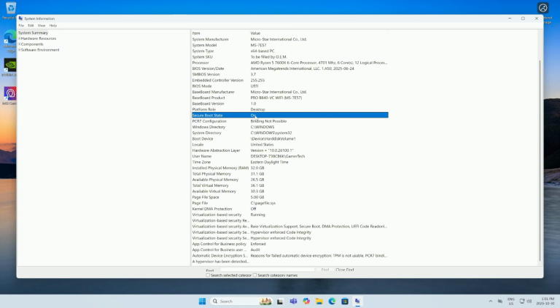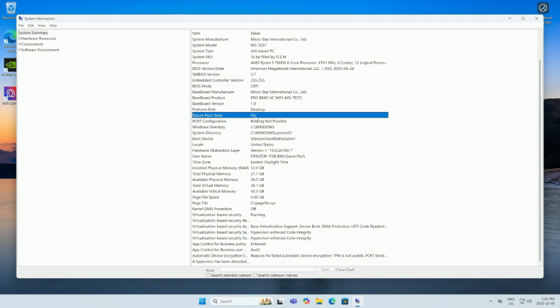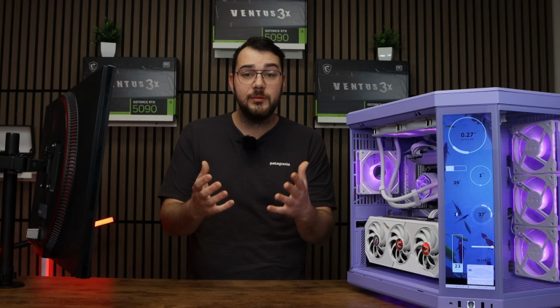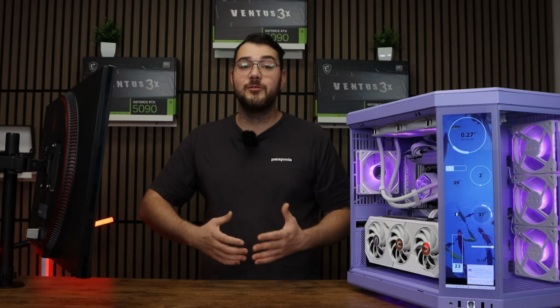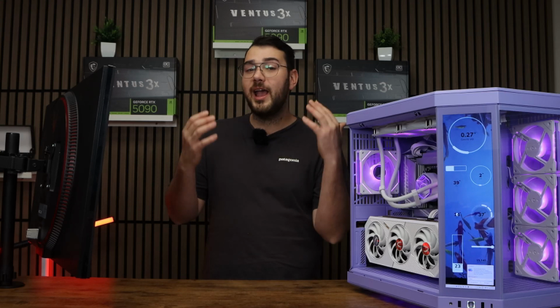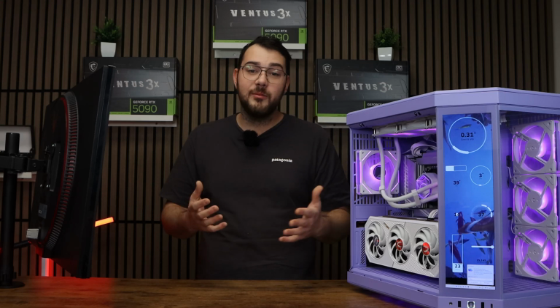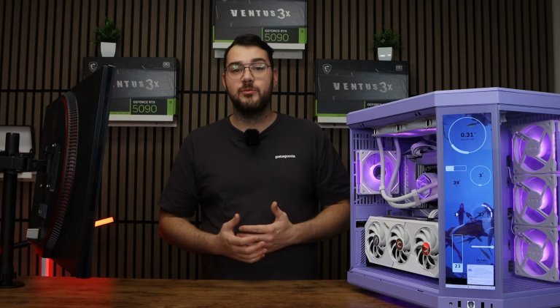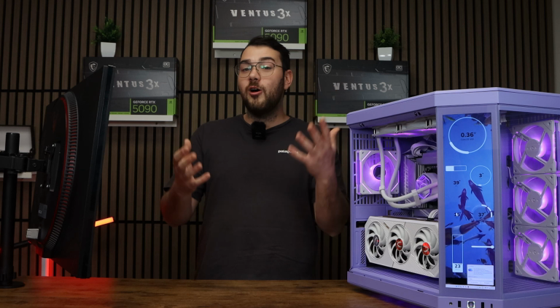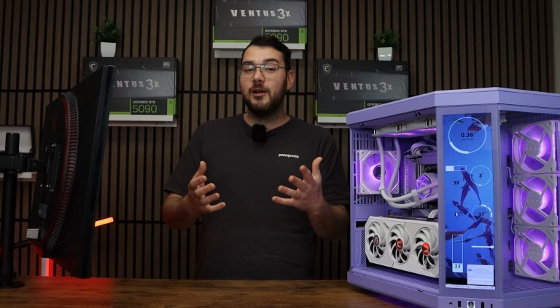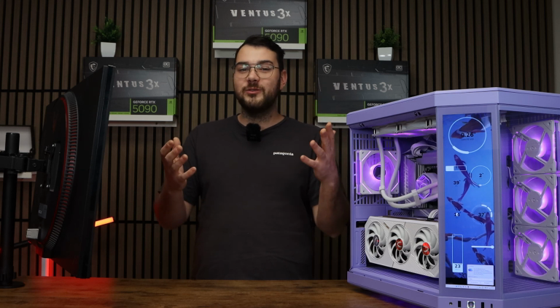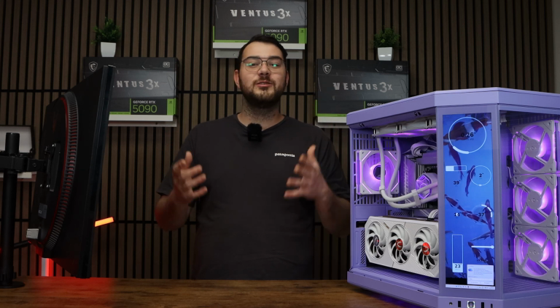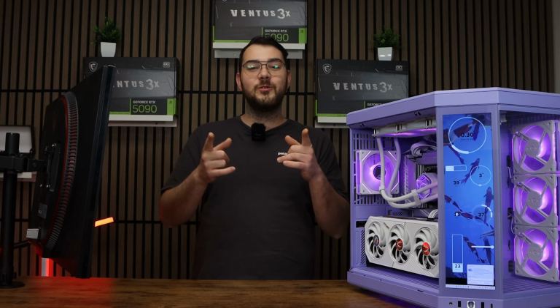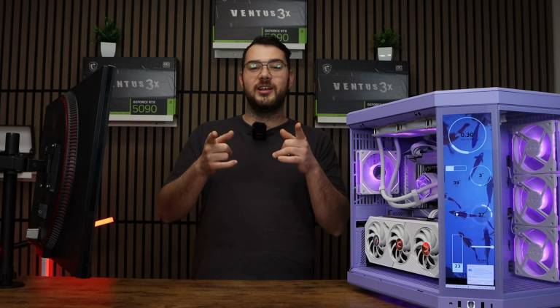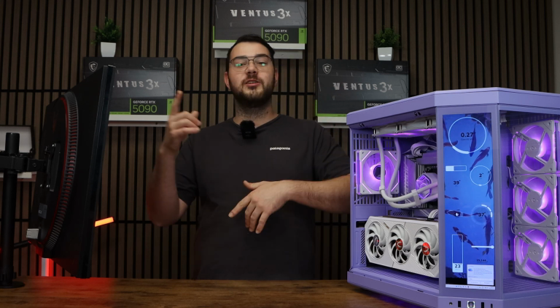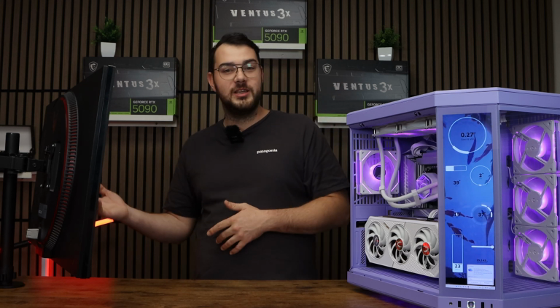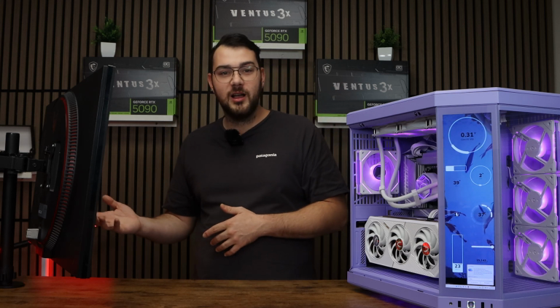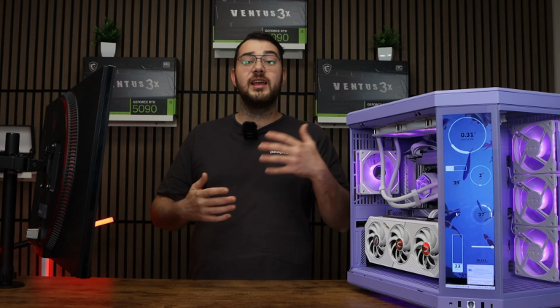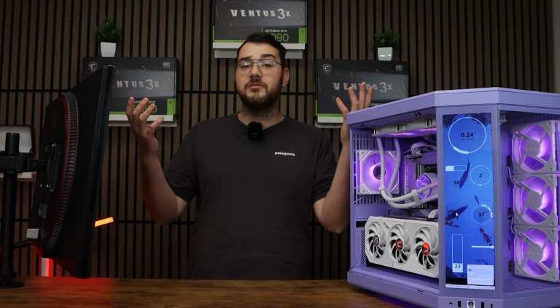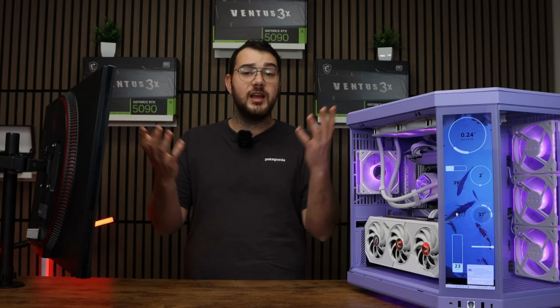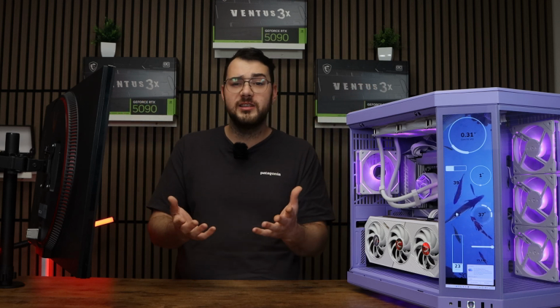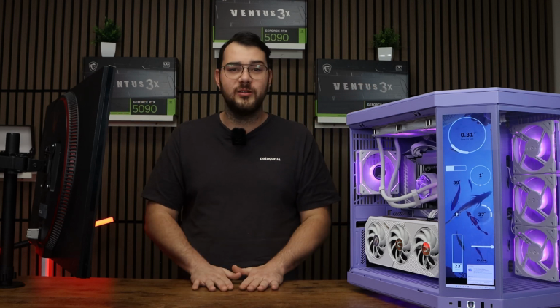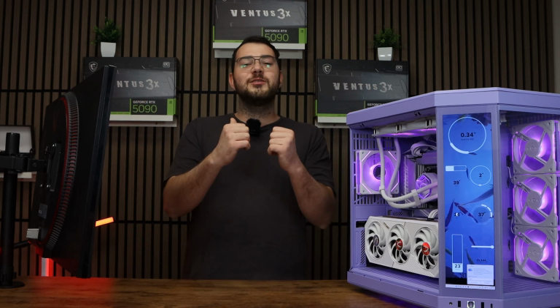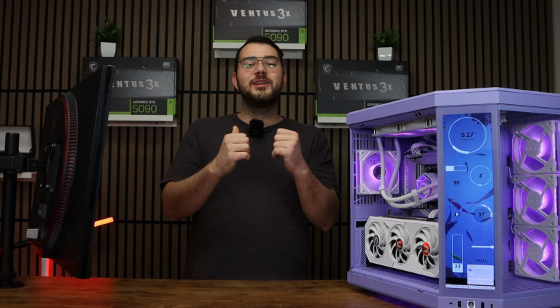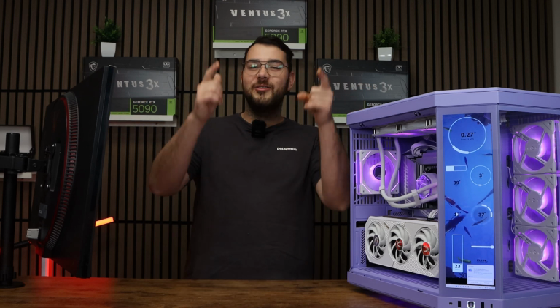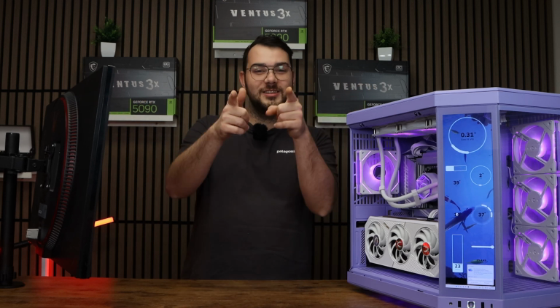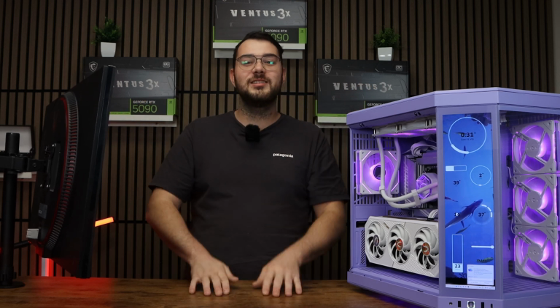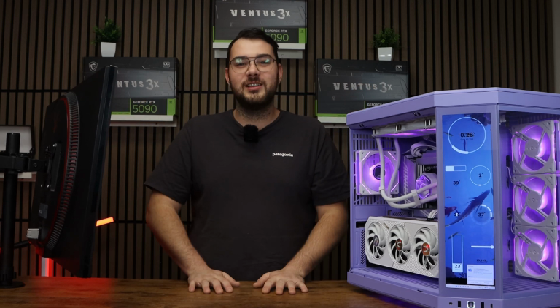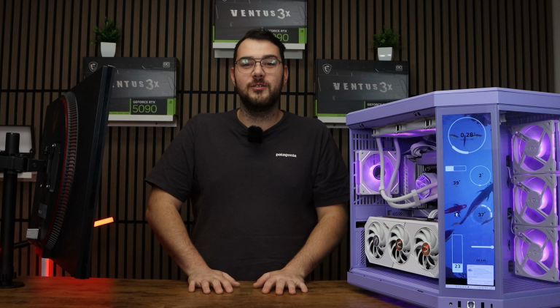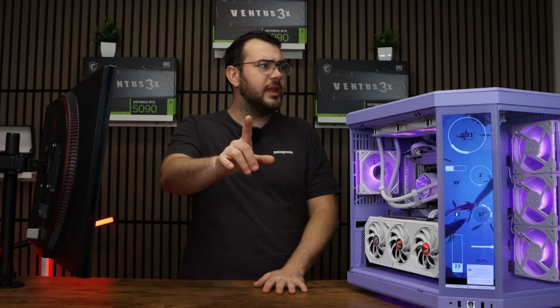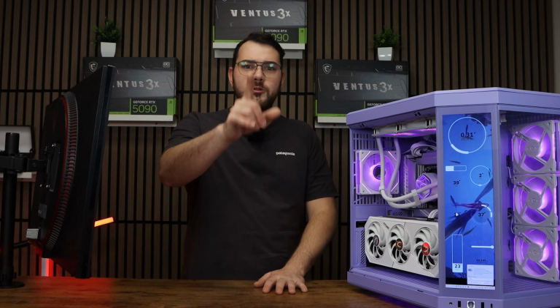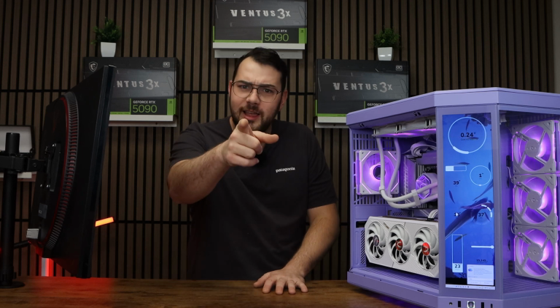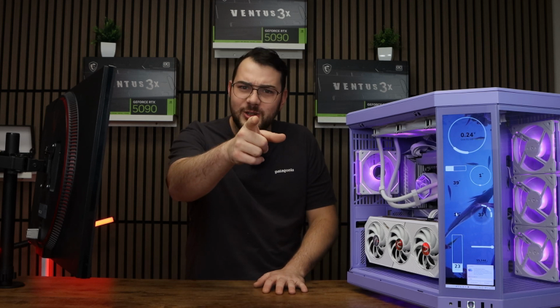And that's it — that's how you enable Secure Boot on any Gigabyte motherboard. You're all set now for Windows 11, so don't forget to check out some of our other TPM guides and videos on how to update the BIOS. I'm Chris from Gamertech Toronto — don't forget to like and subscribe, and I'll see you guys in the next video.